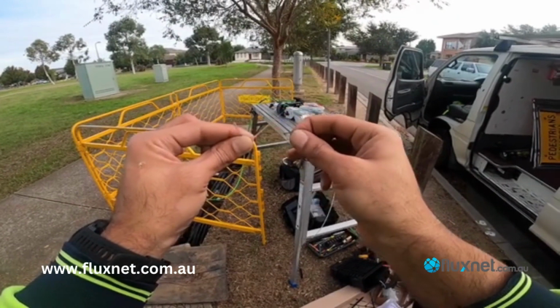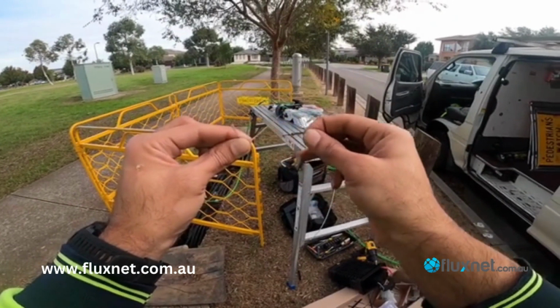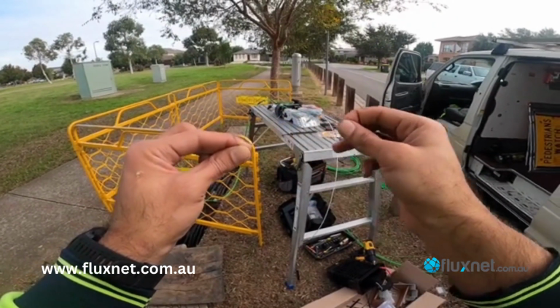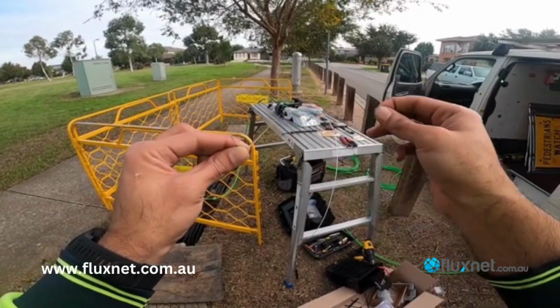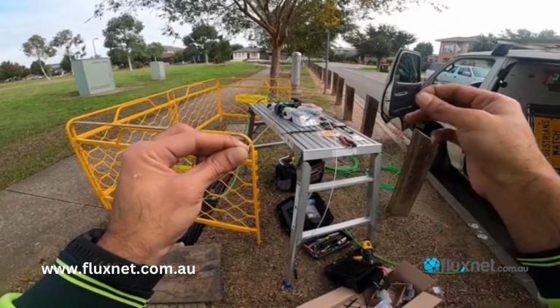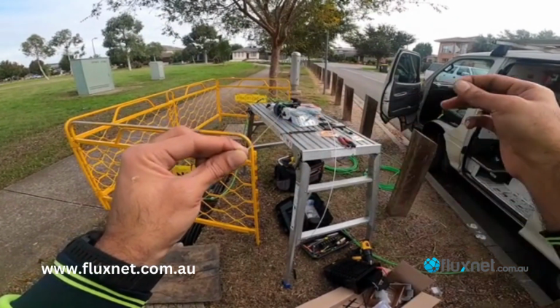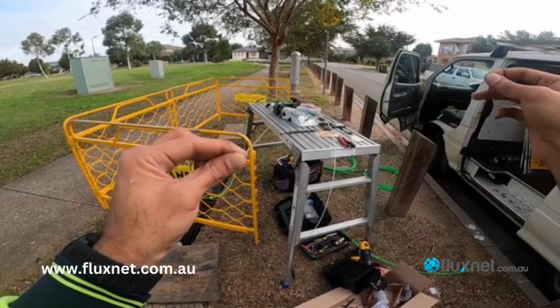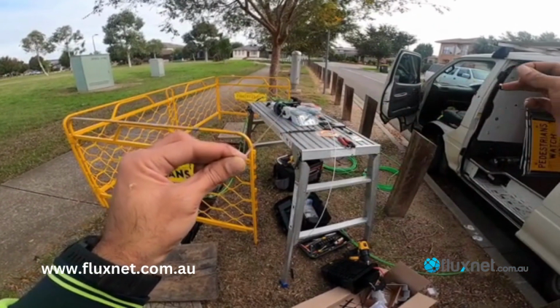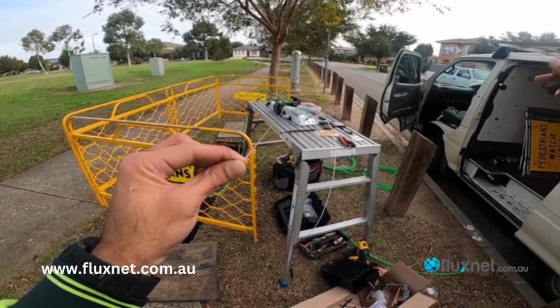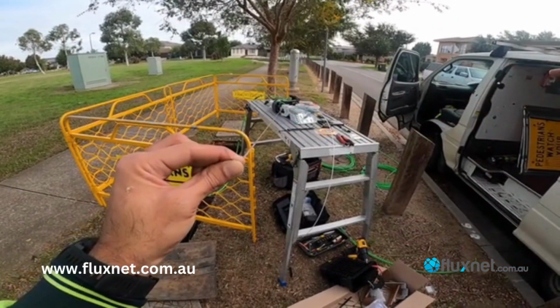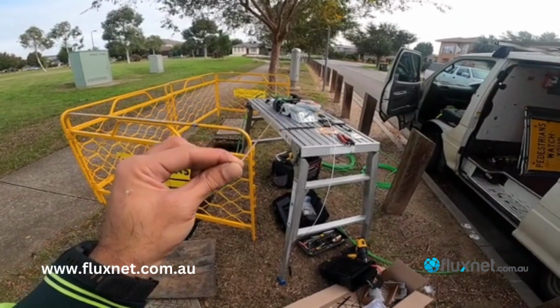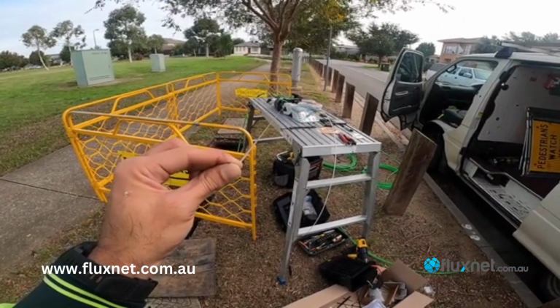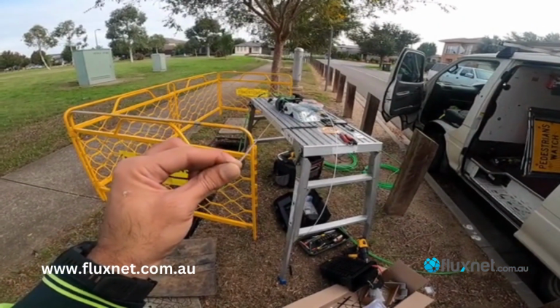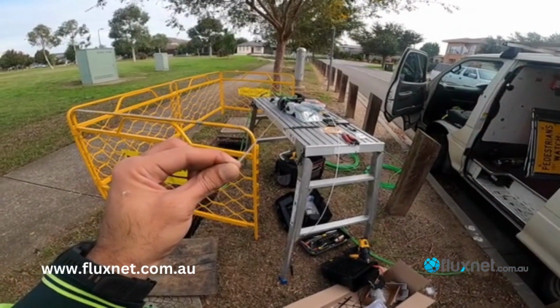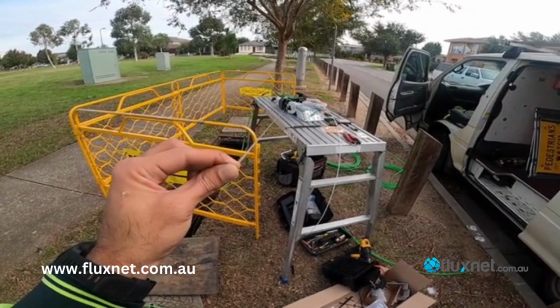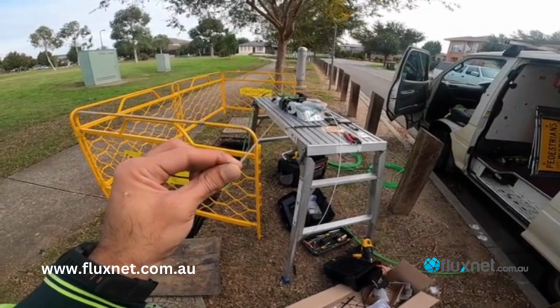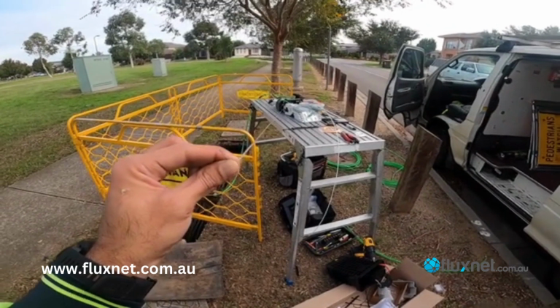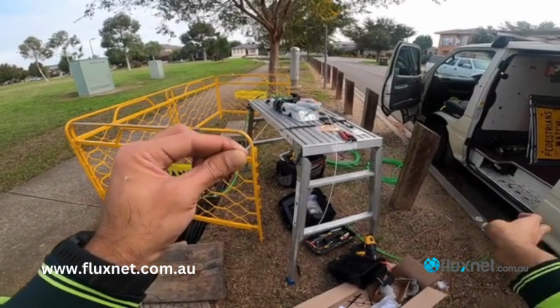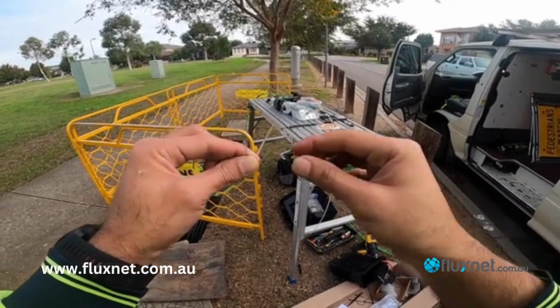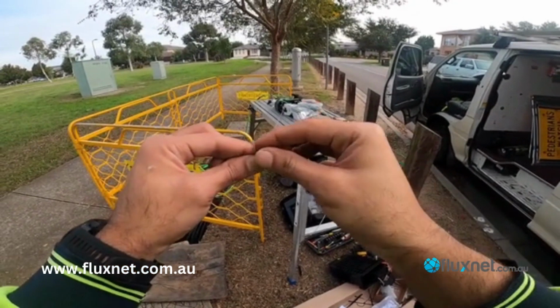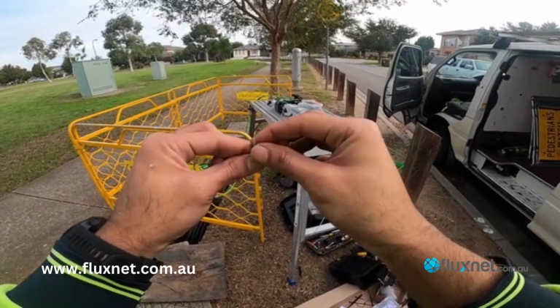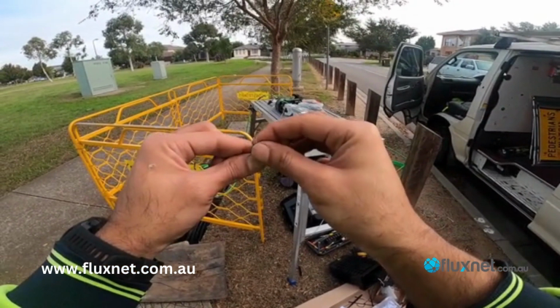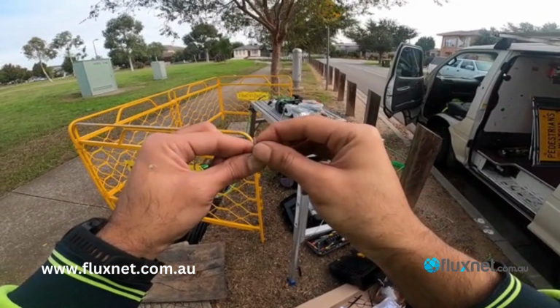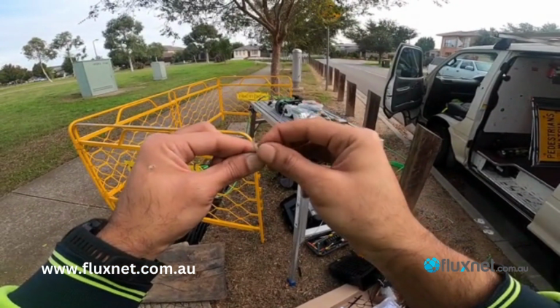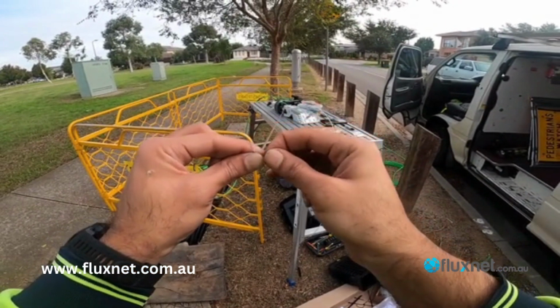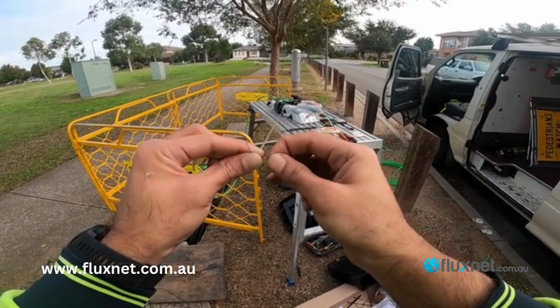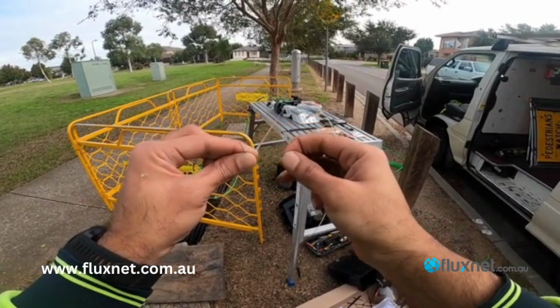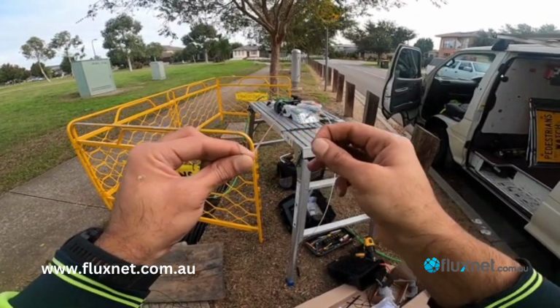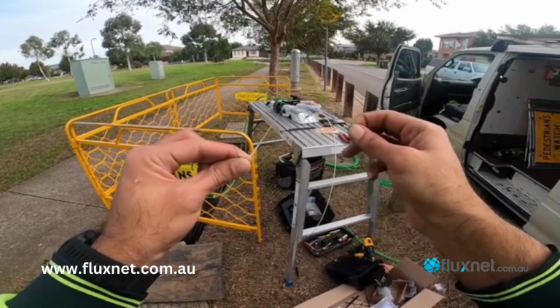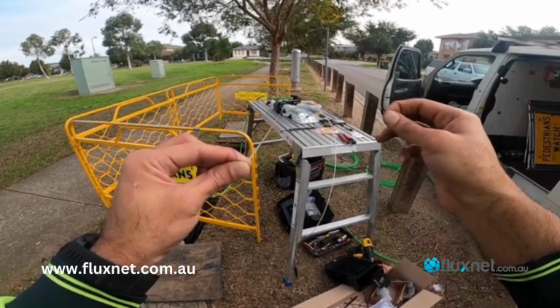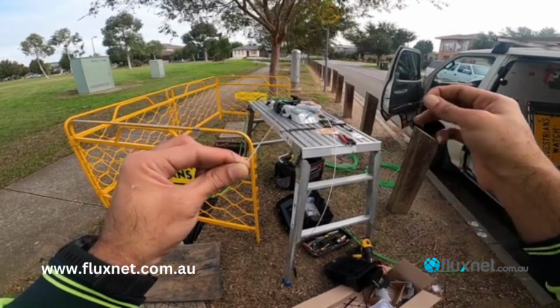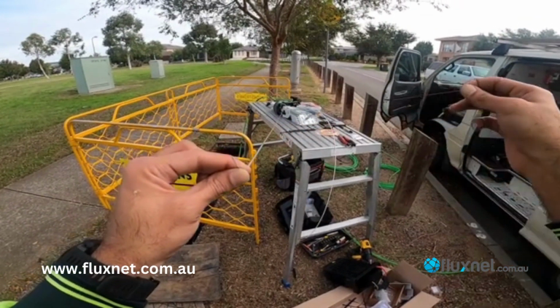Continuing: fiber number 8, then fiber number 7.